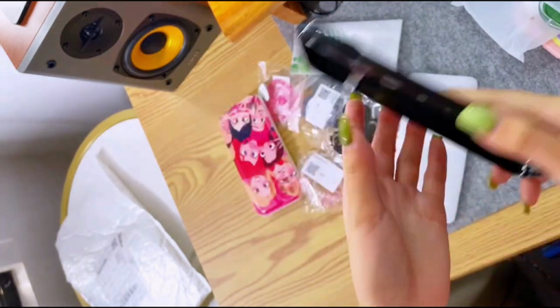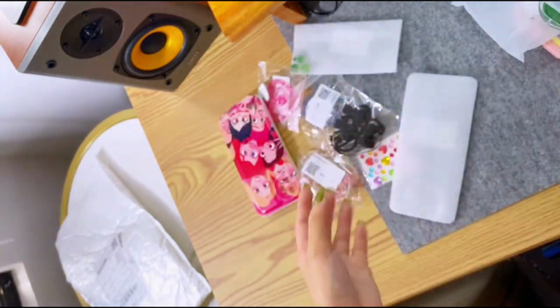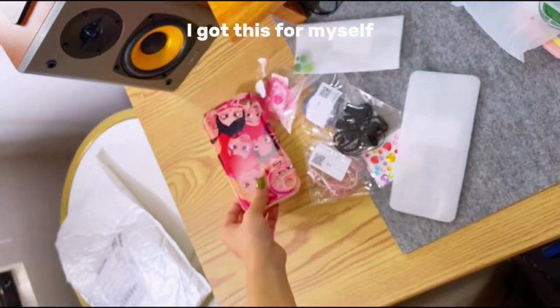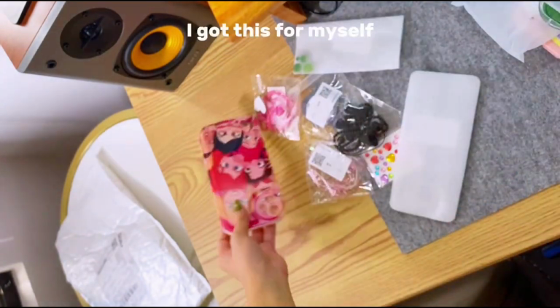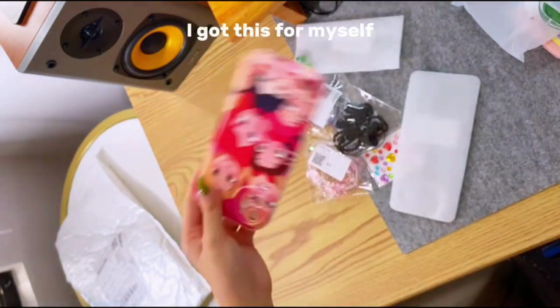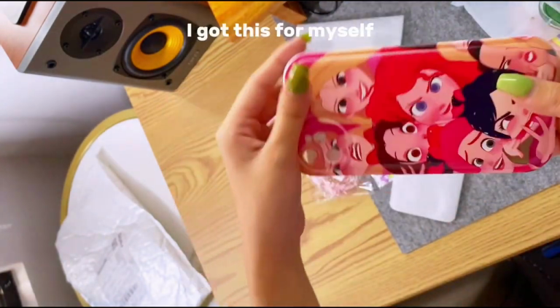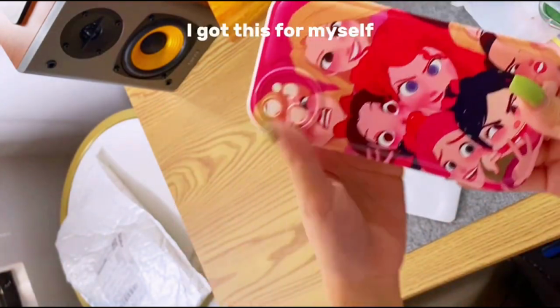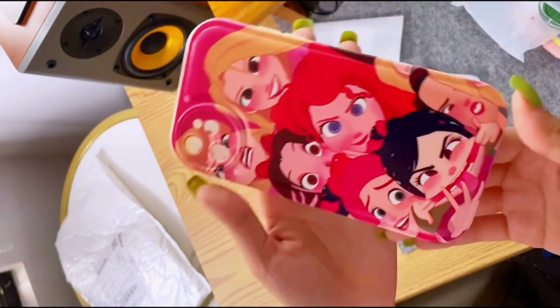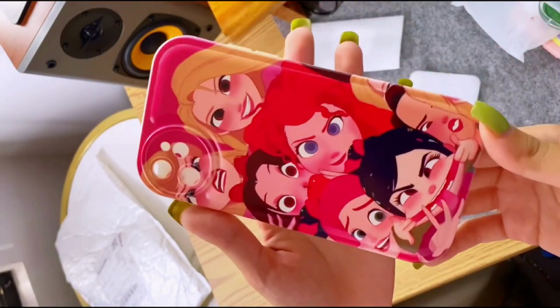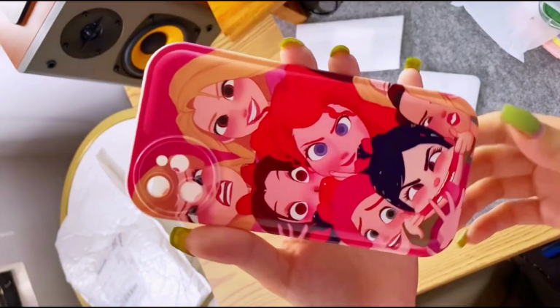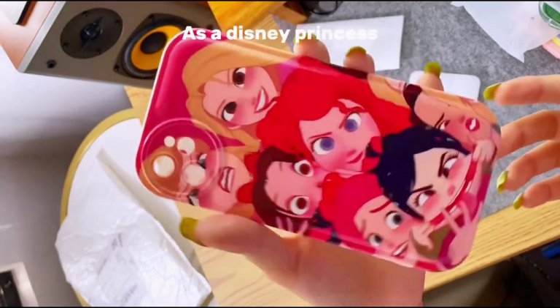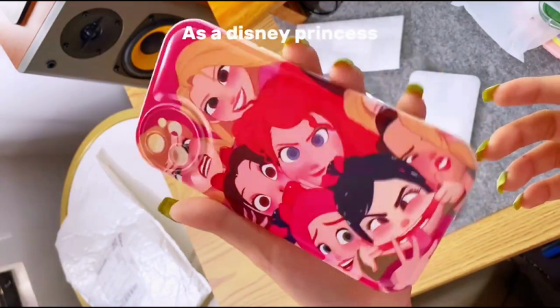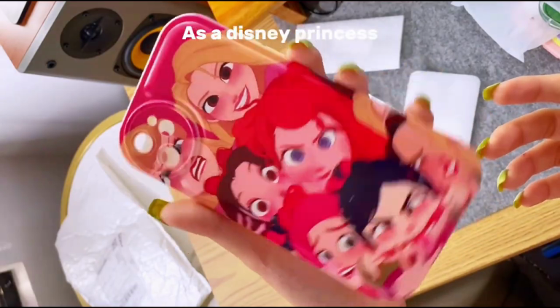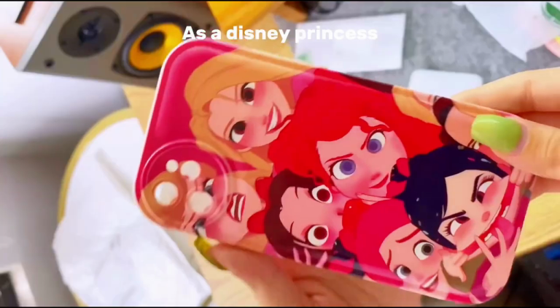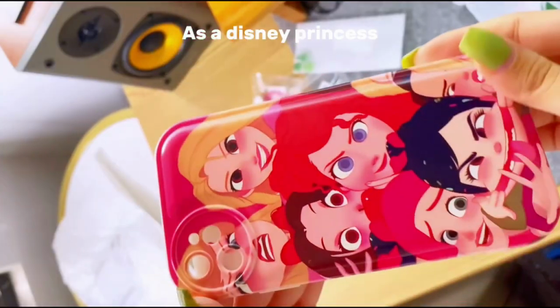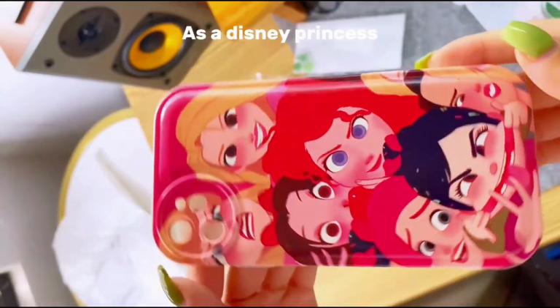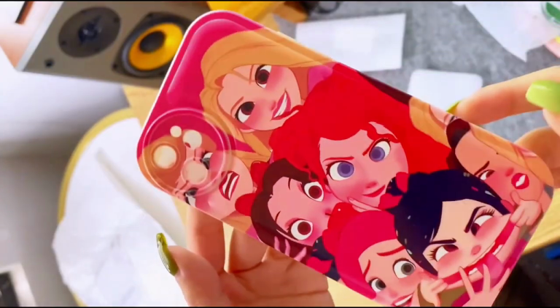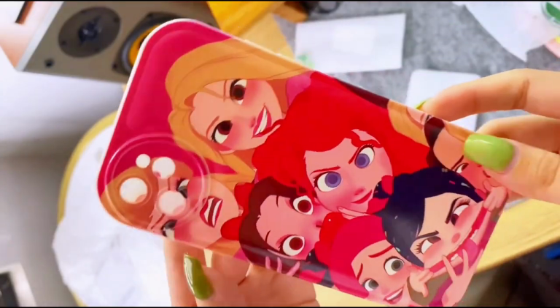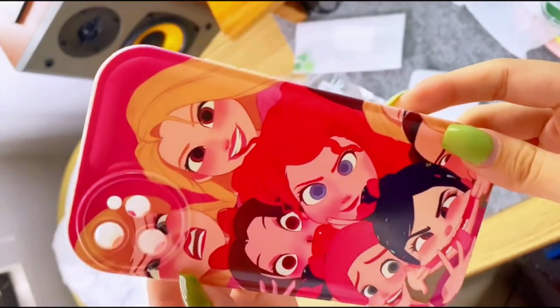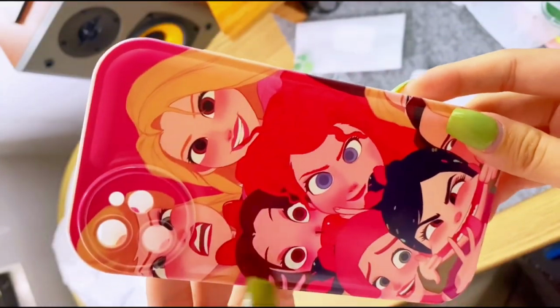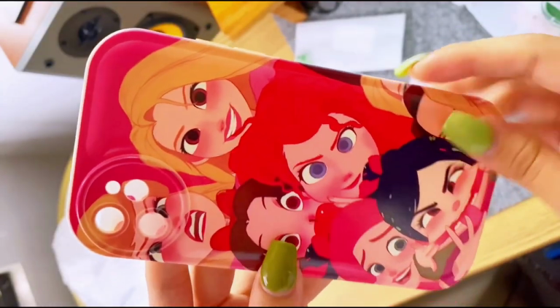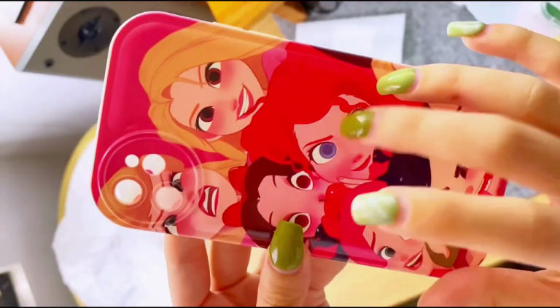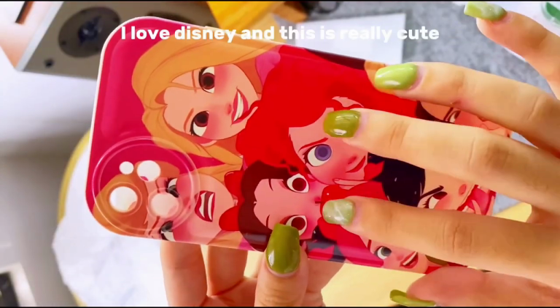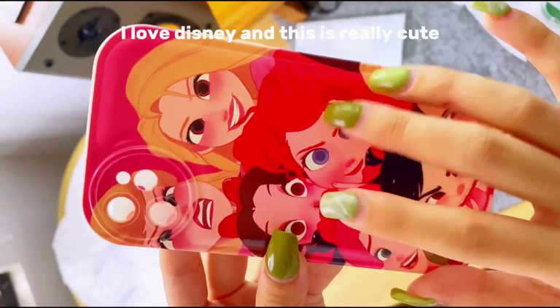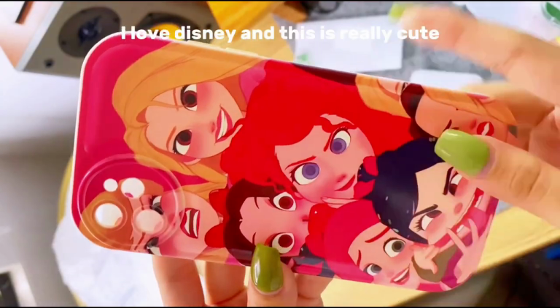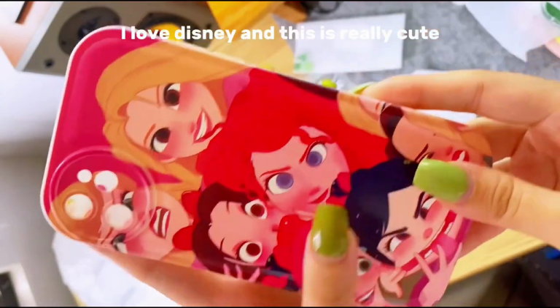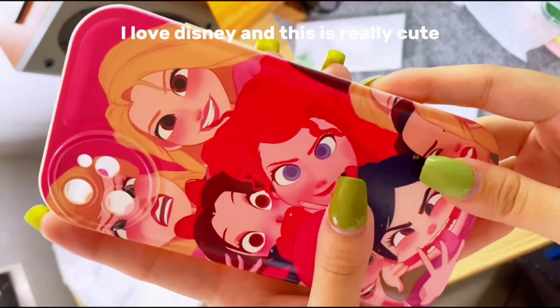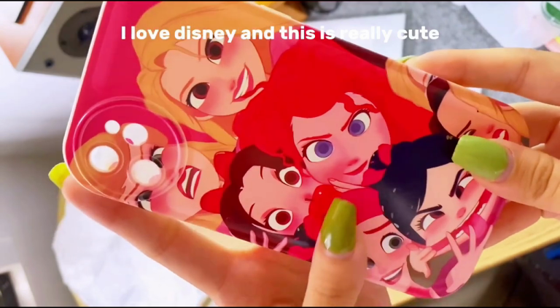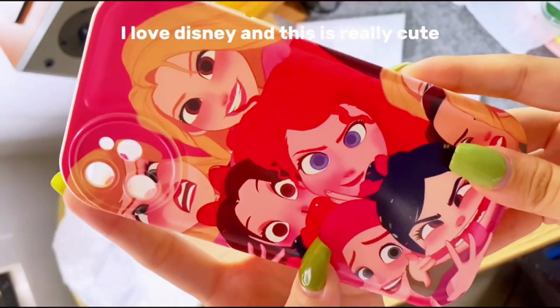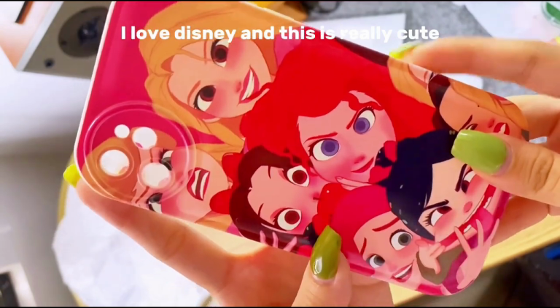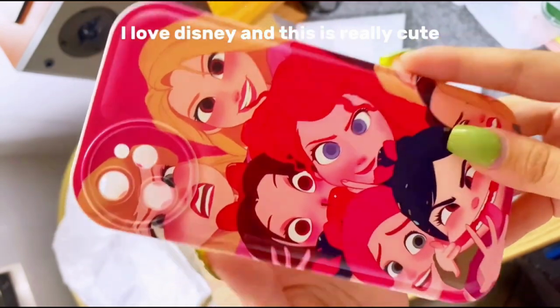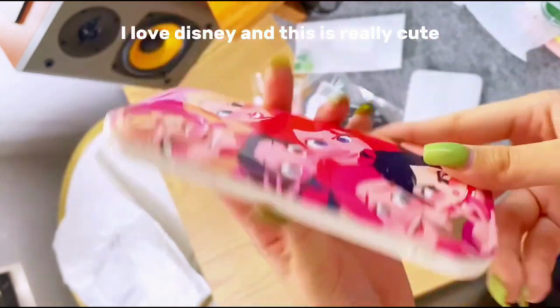I got this for myself — it's a Disney princess phone case. I love Disney and this is really cute.